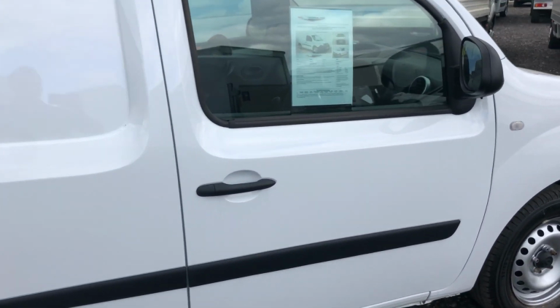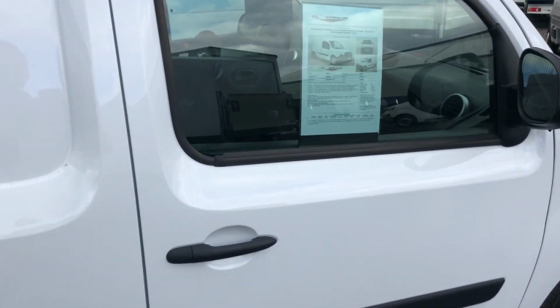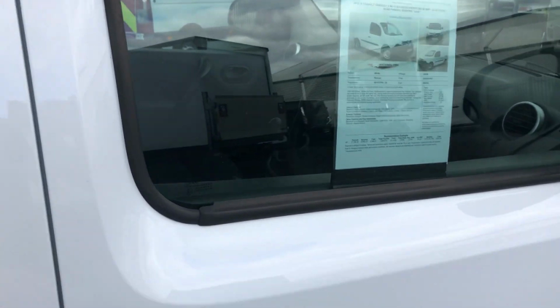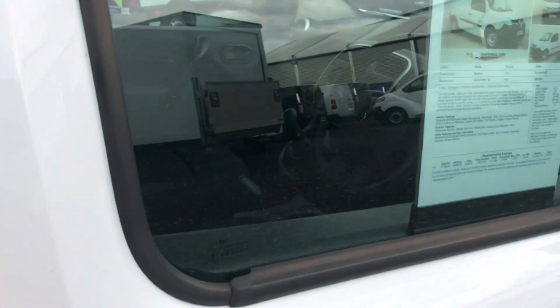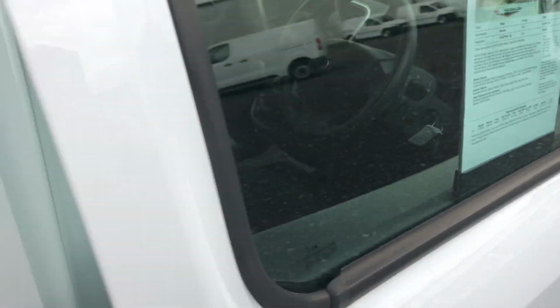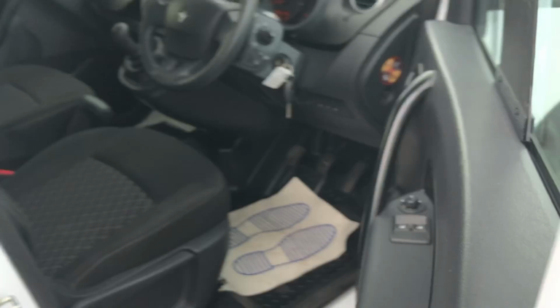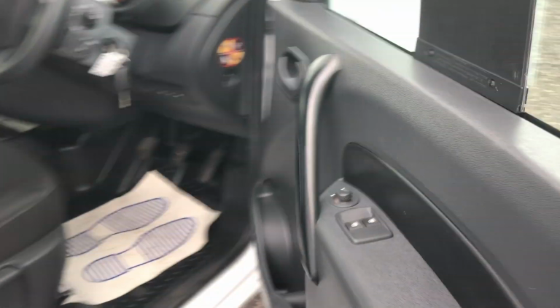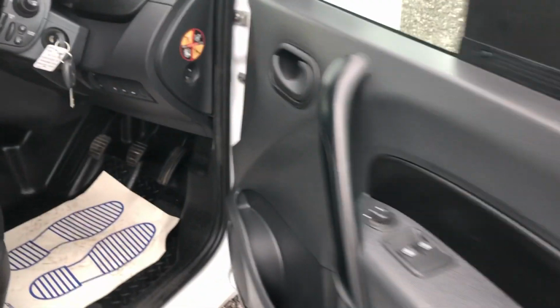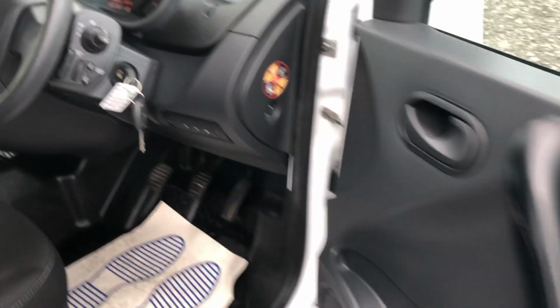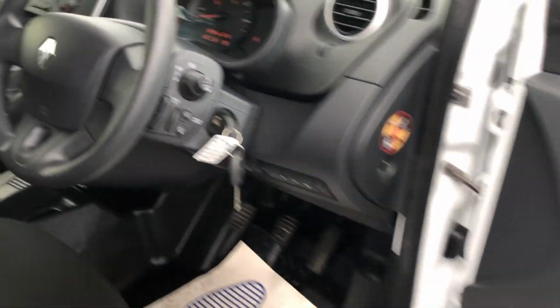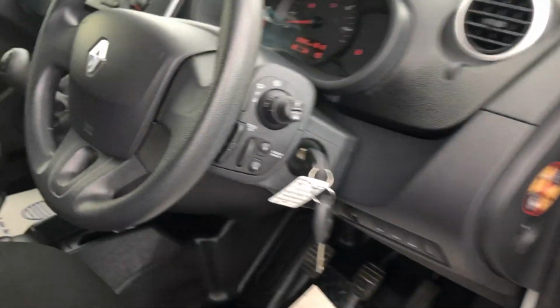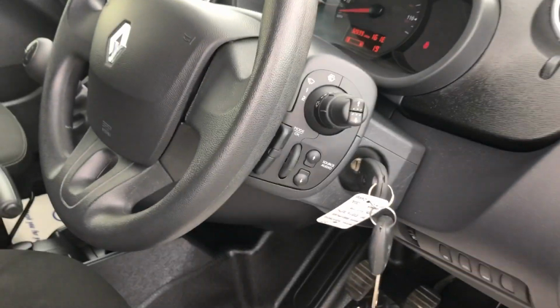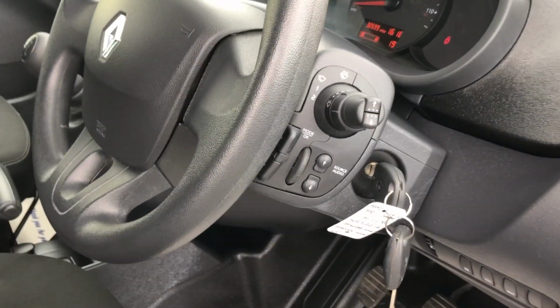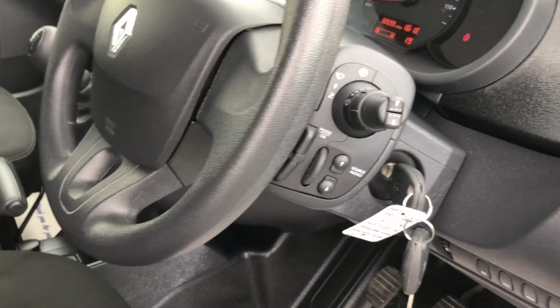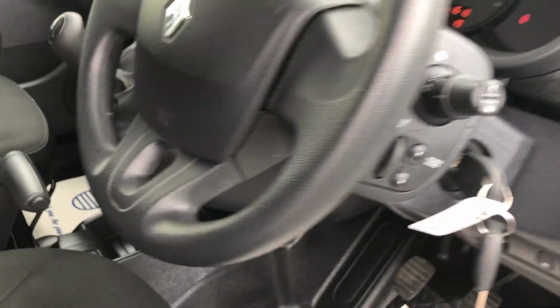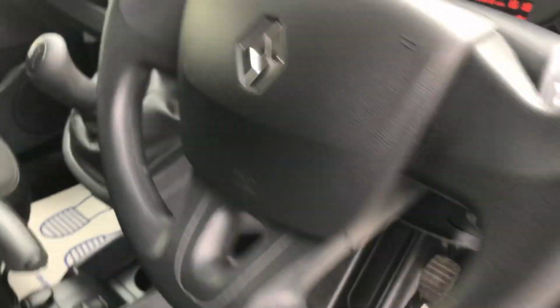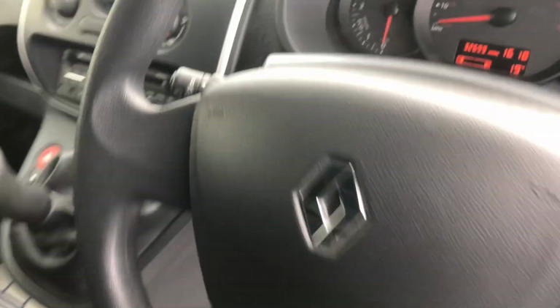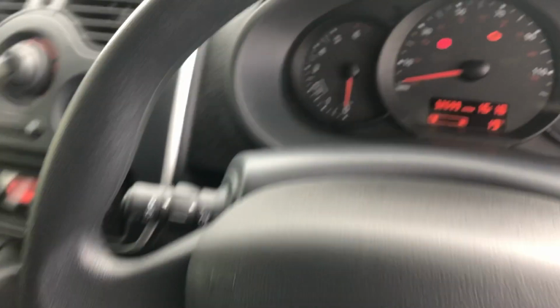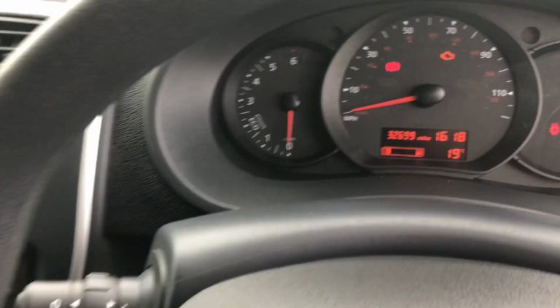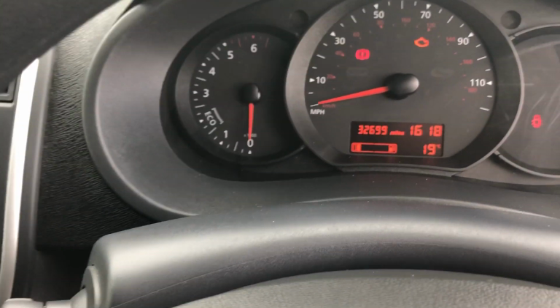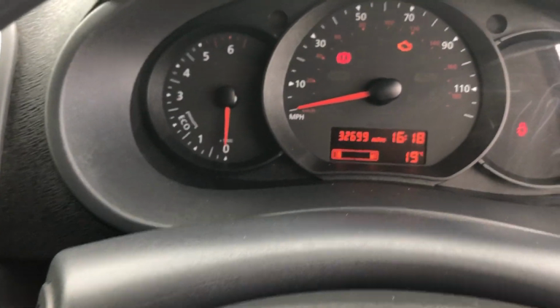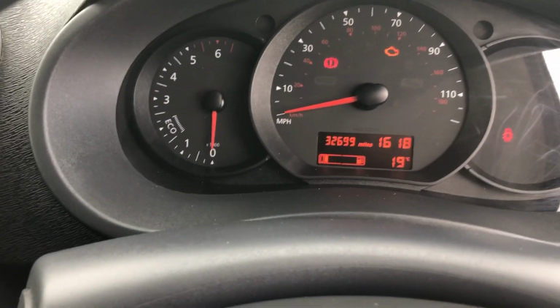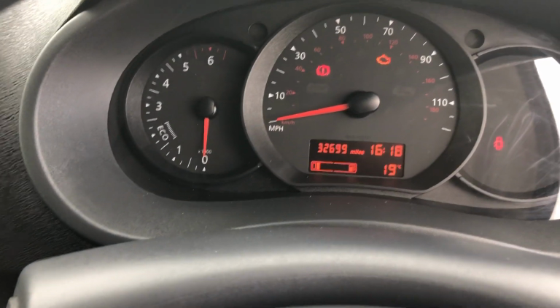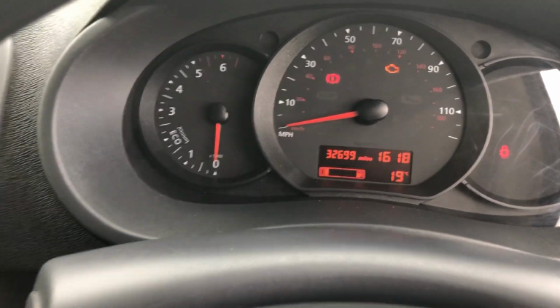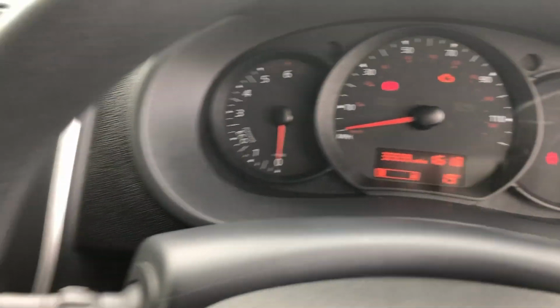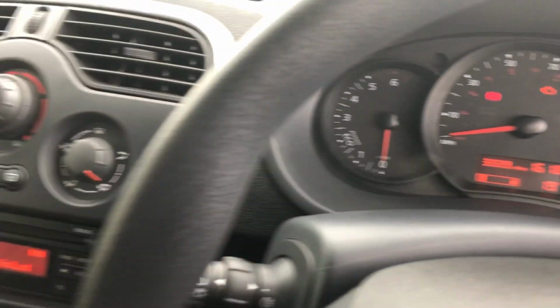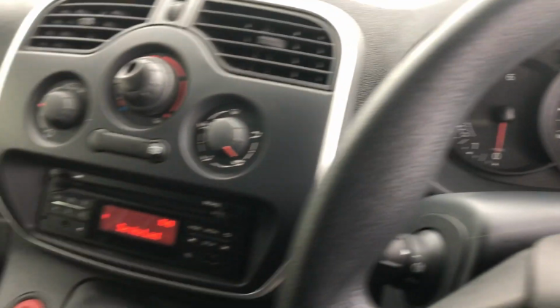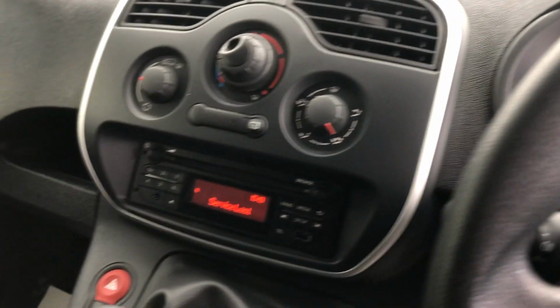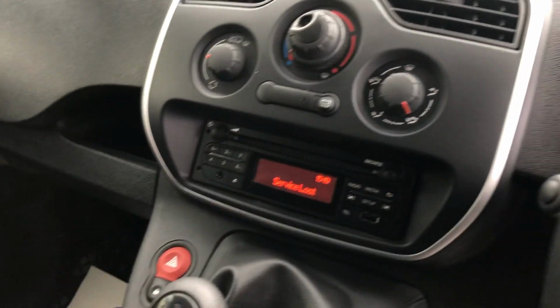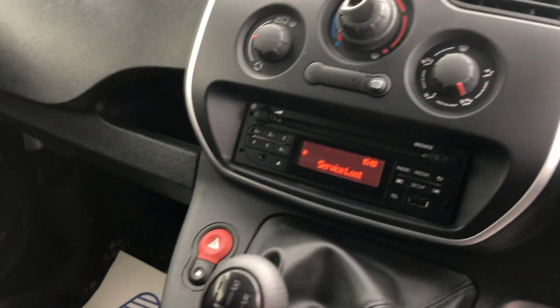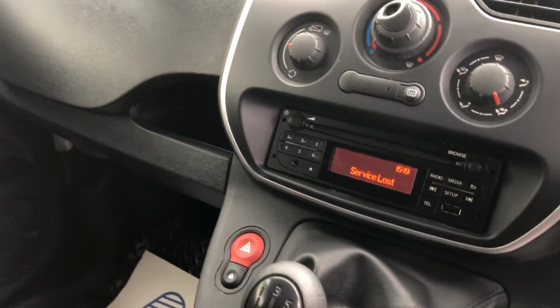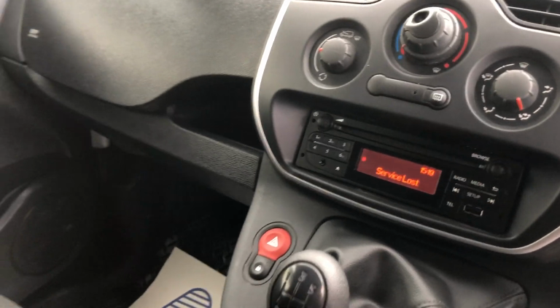I'll show you inside. Electric windows, multi-function stalk there as well. It's on 32,699 miles. It's got the CD.